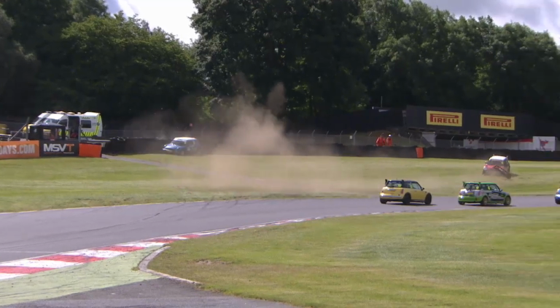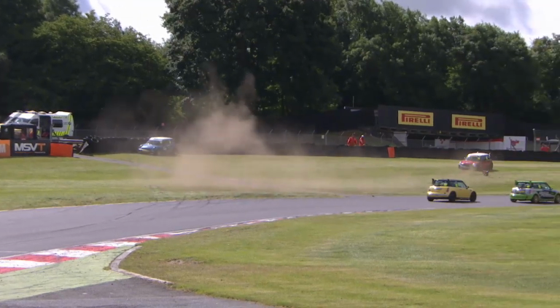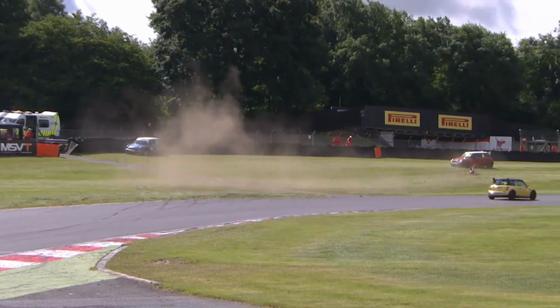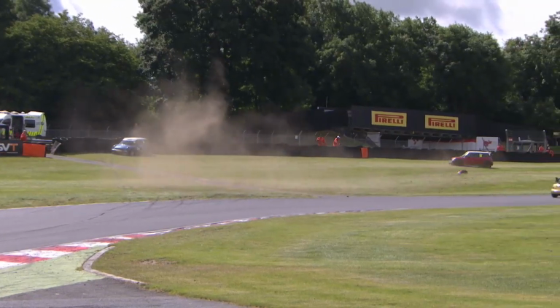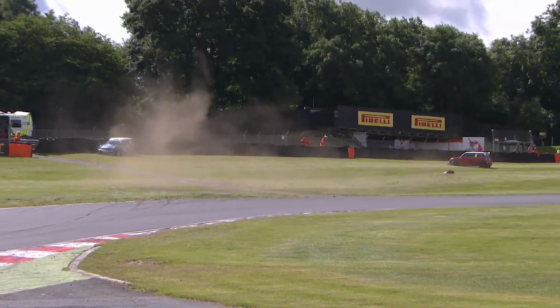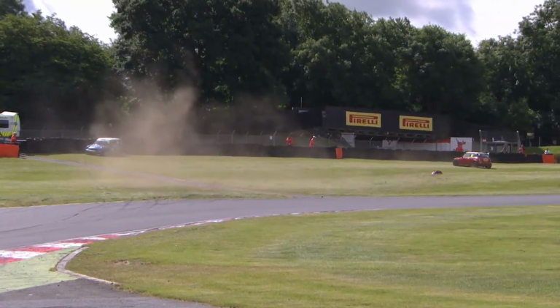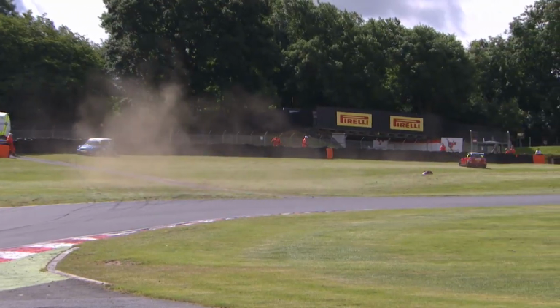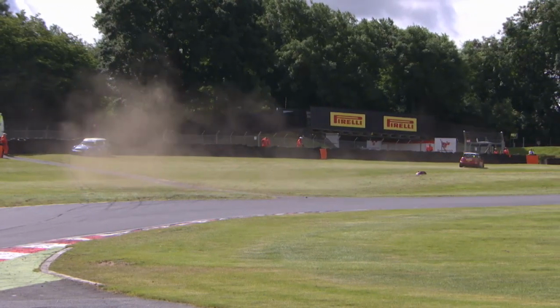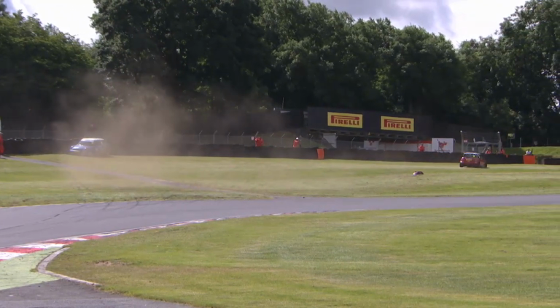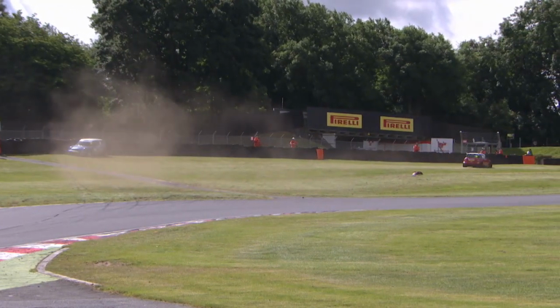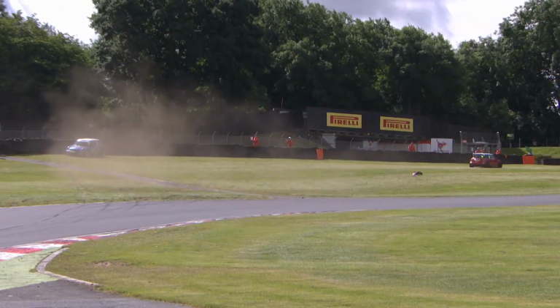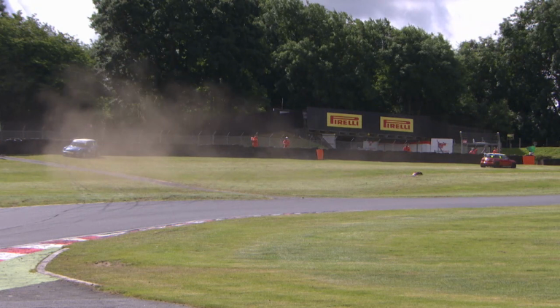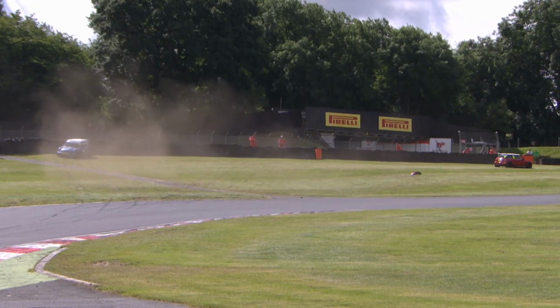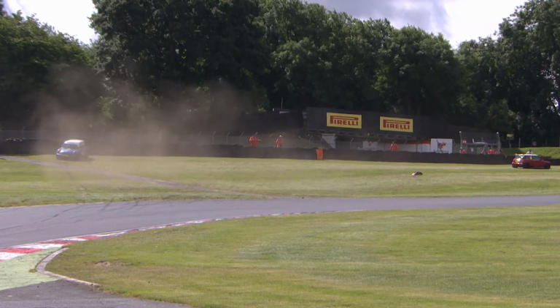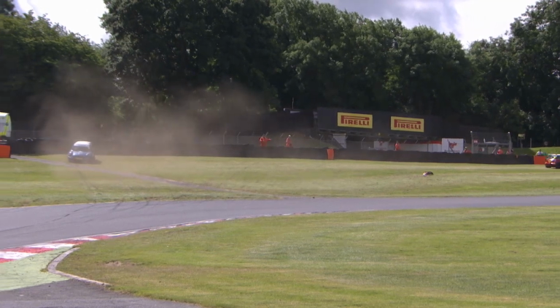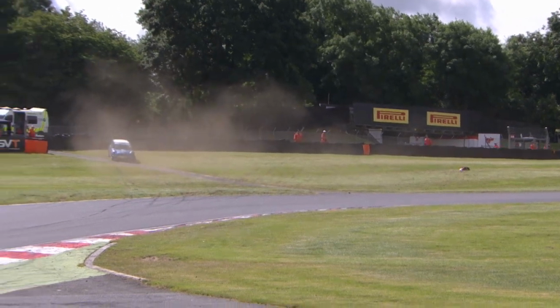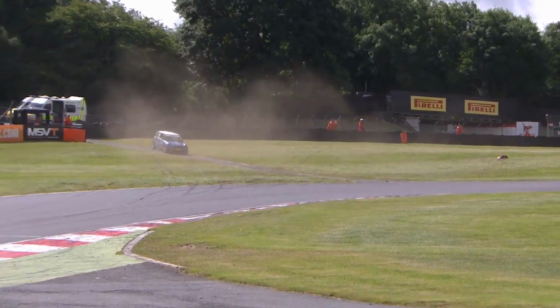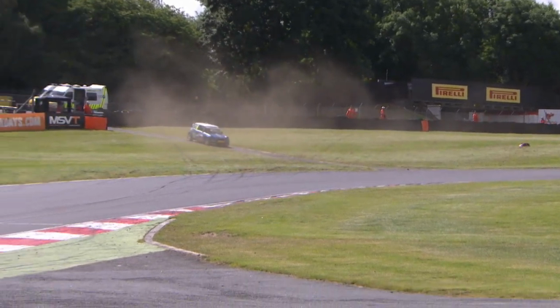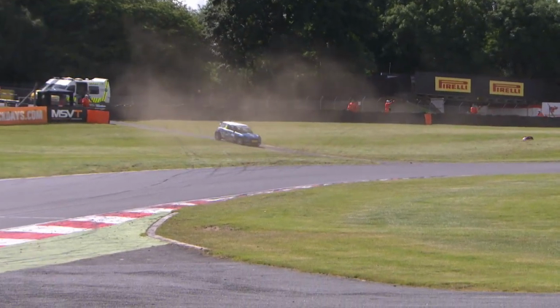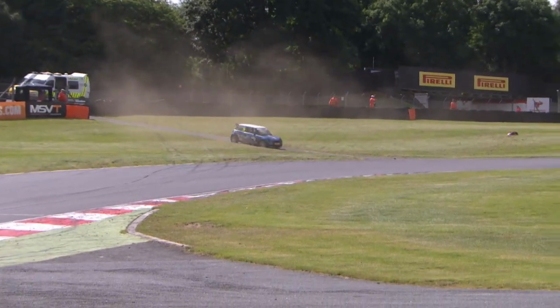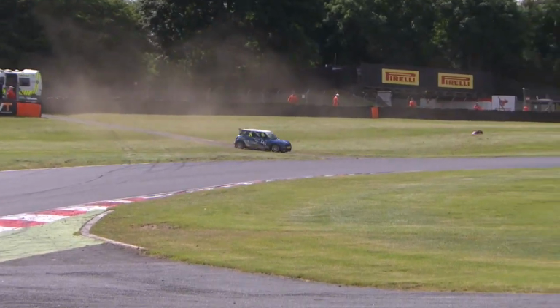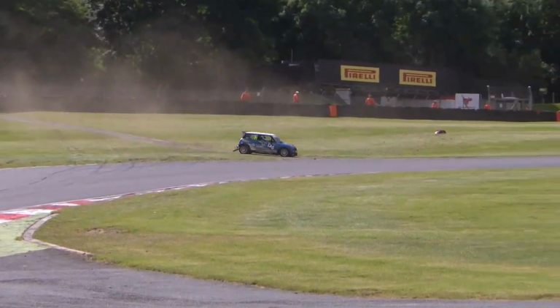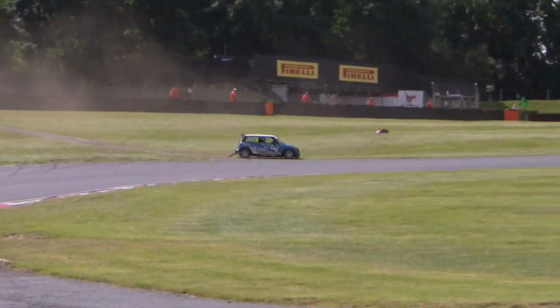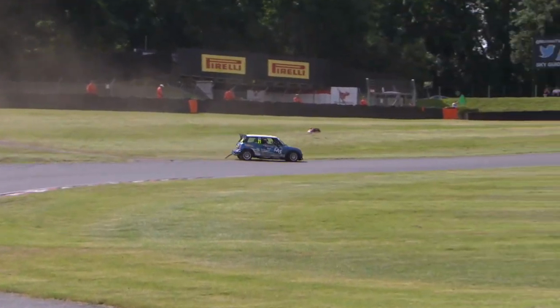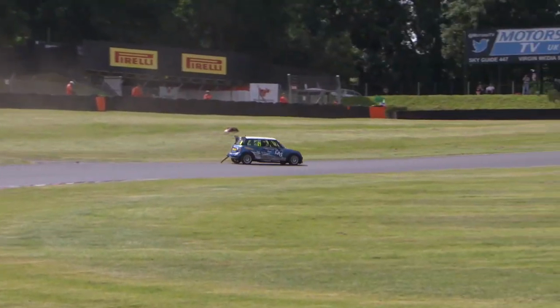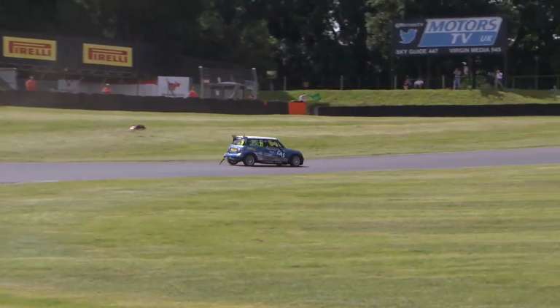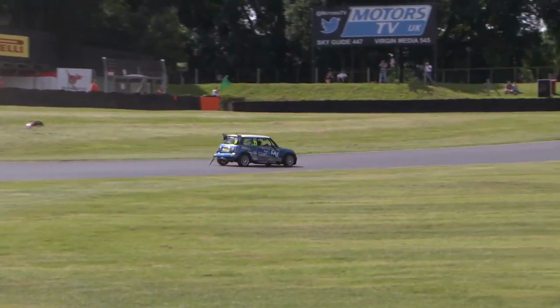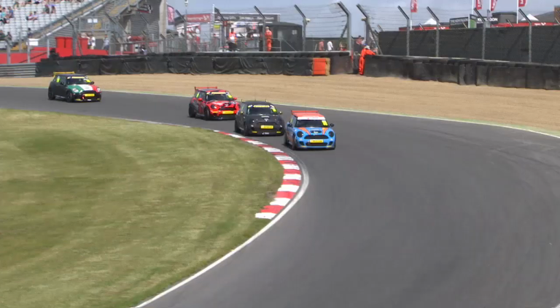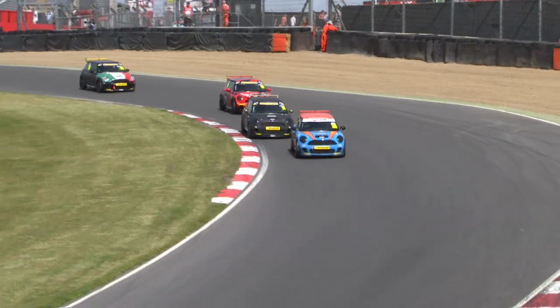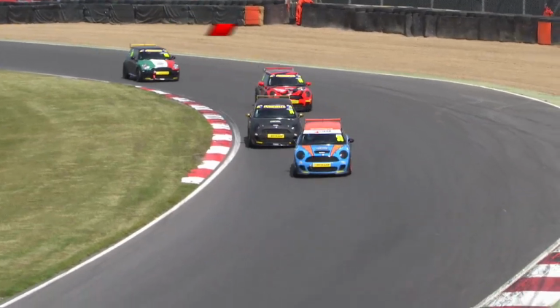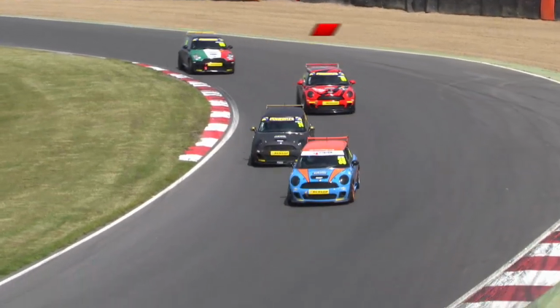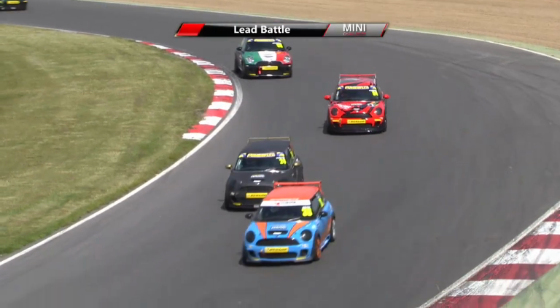Trouble into the barriers hard - number 21, Adam Davey. Looks like number 93, Ollie Walker, driving off as well. Big shunt for Davey.